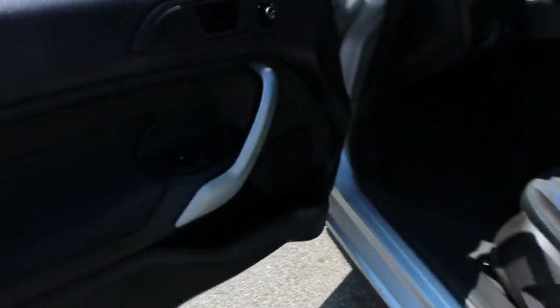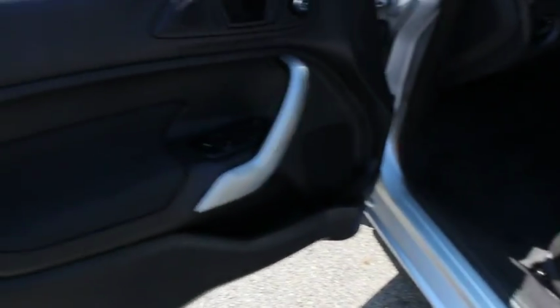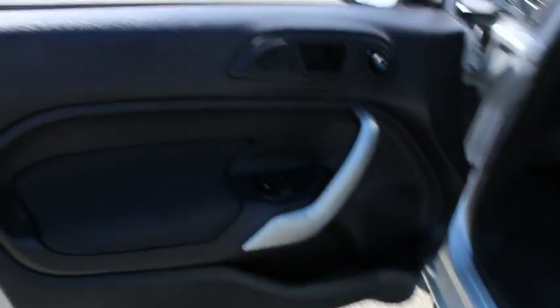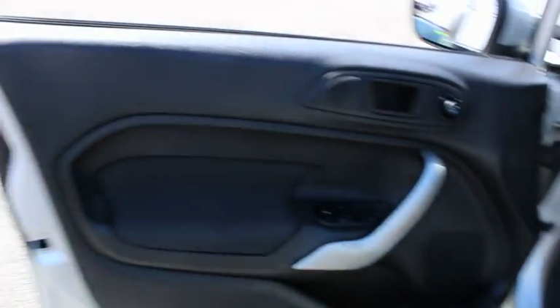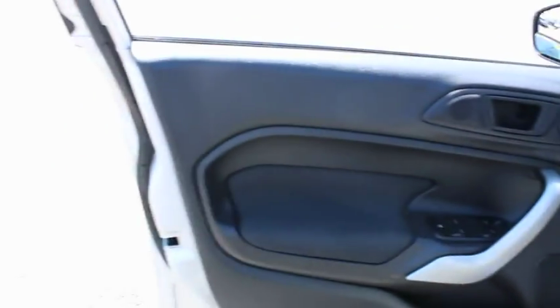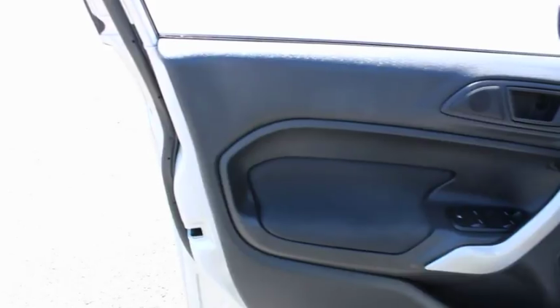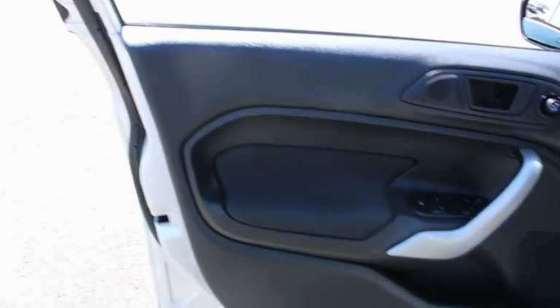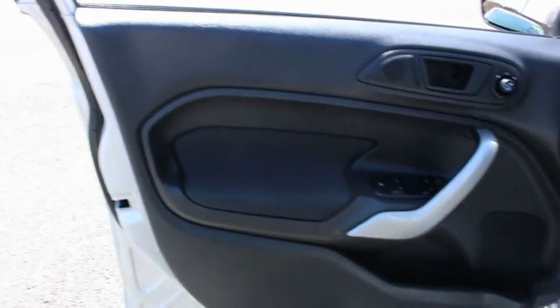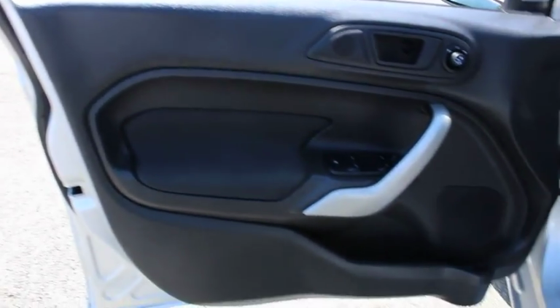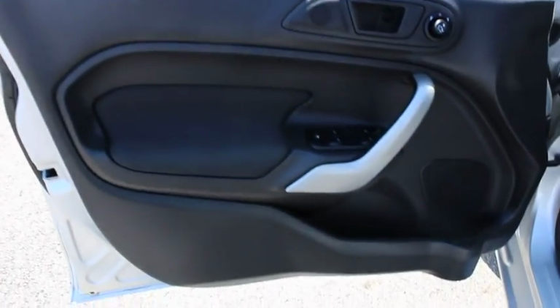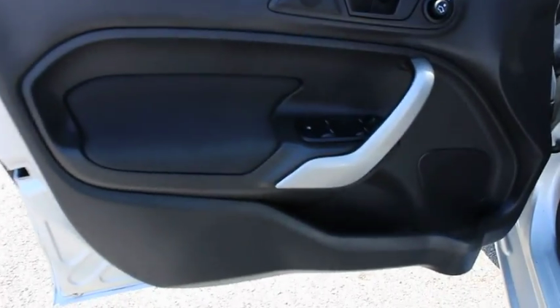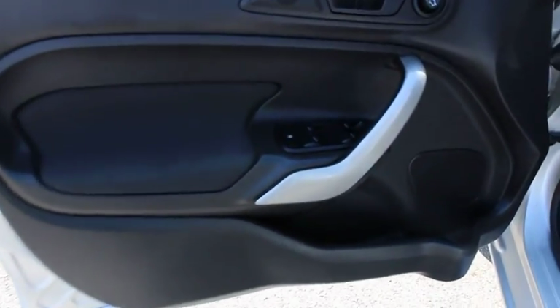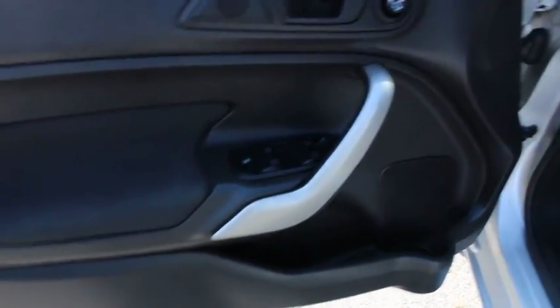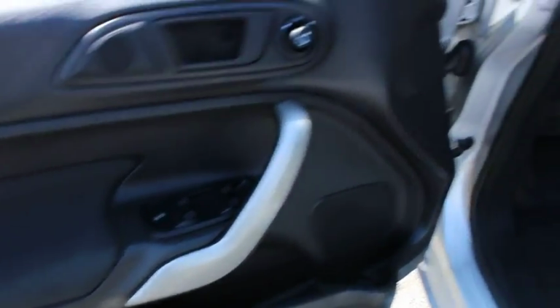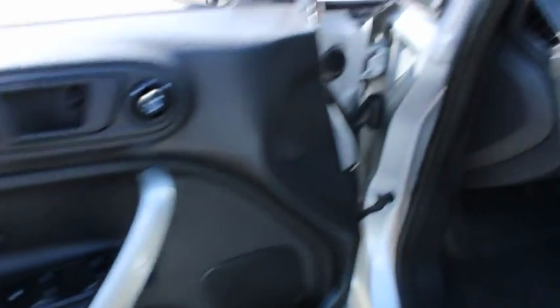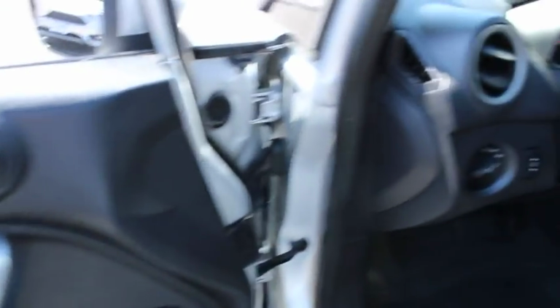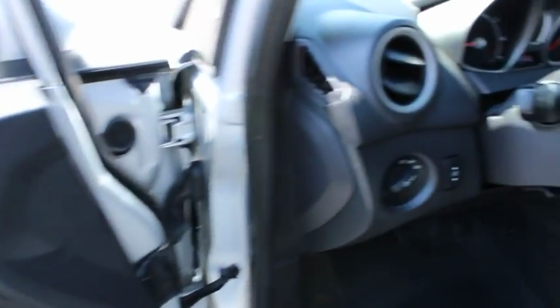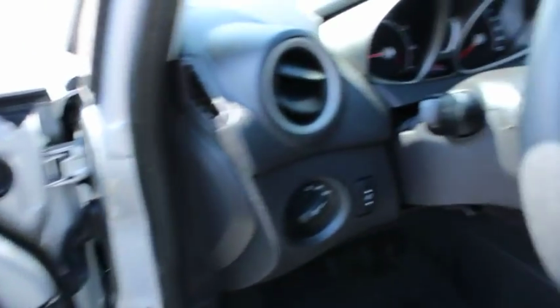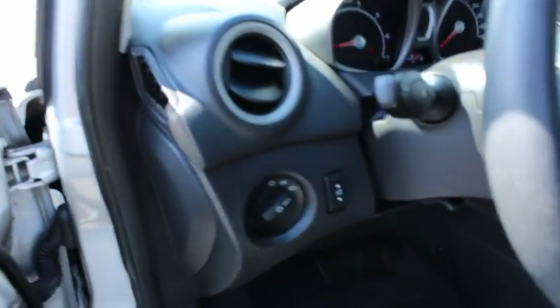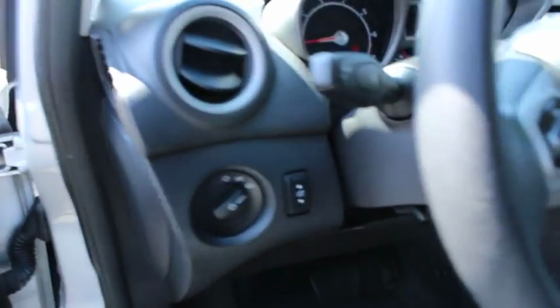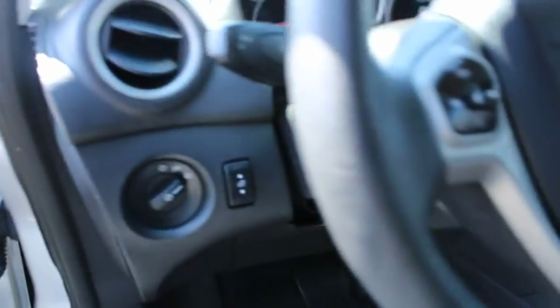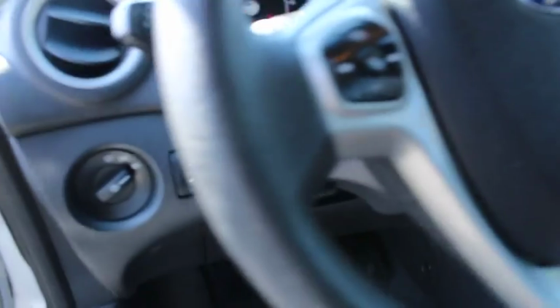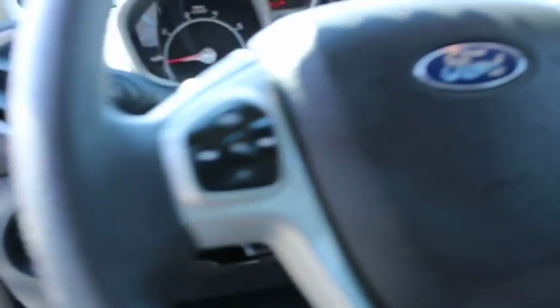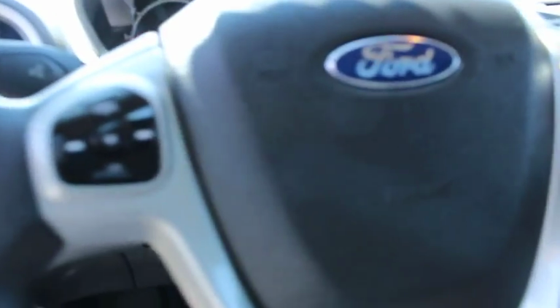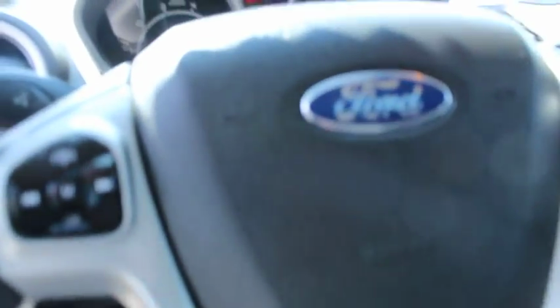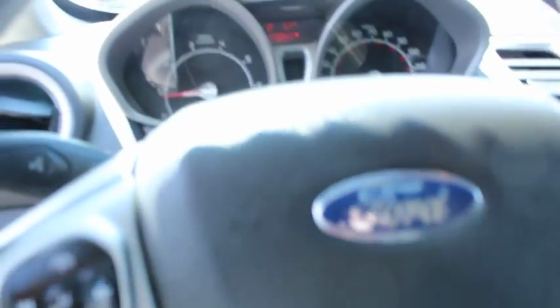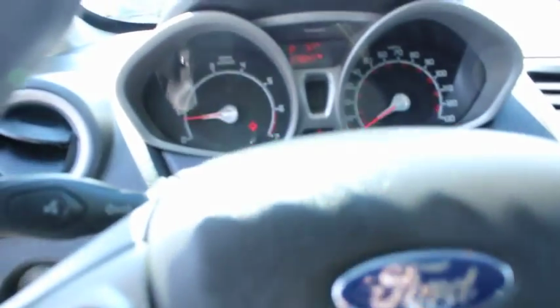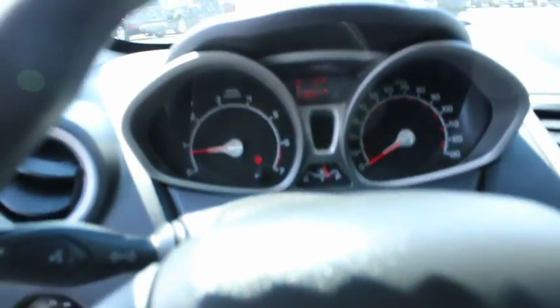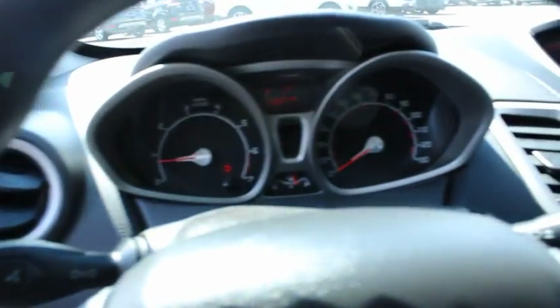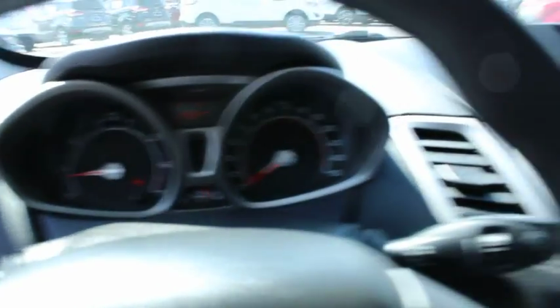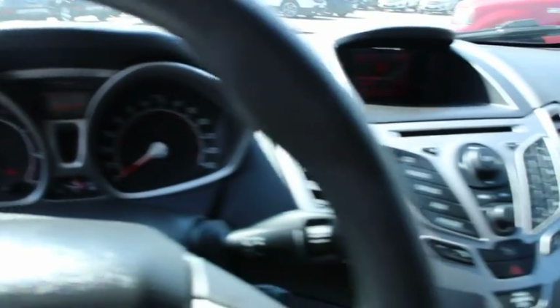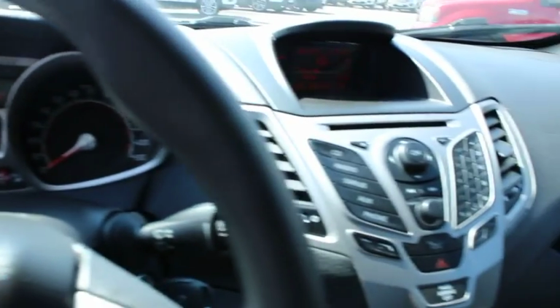Bucket seats, power windows, MP3 player, CD player, trip computer, power door locks, passenger airbag, child safety locks, auxiliary audio input.